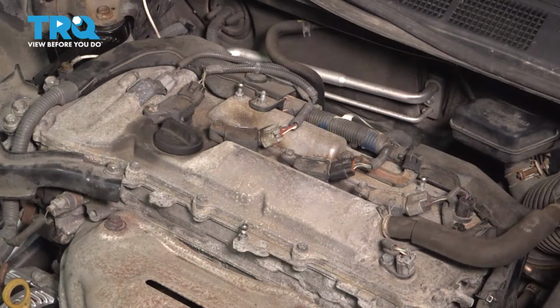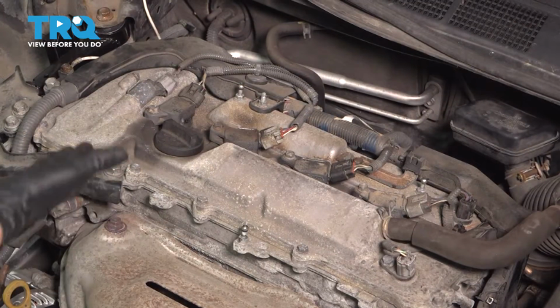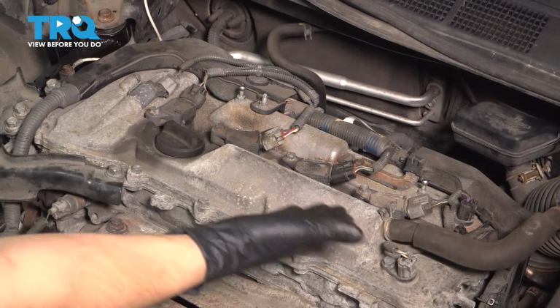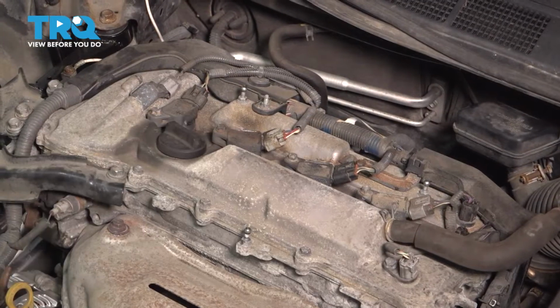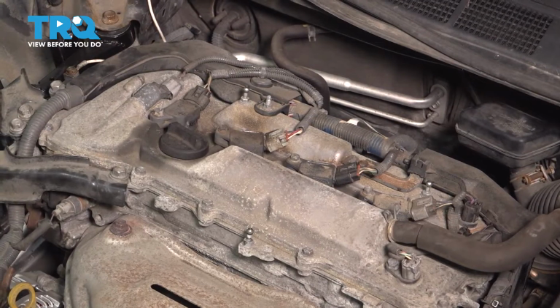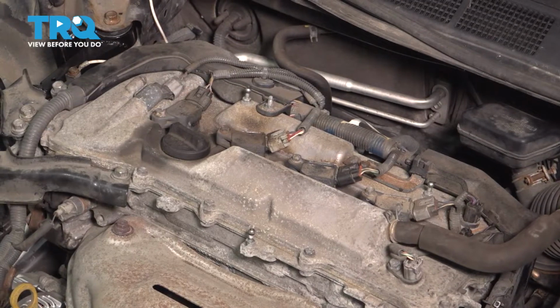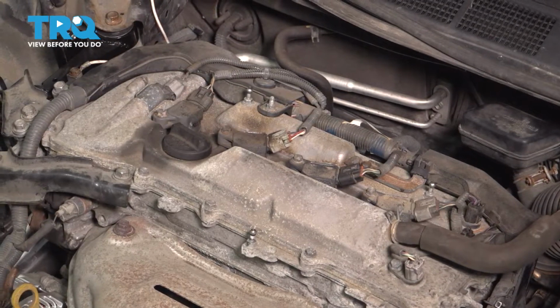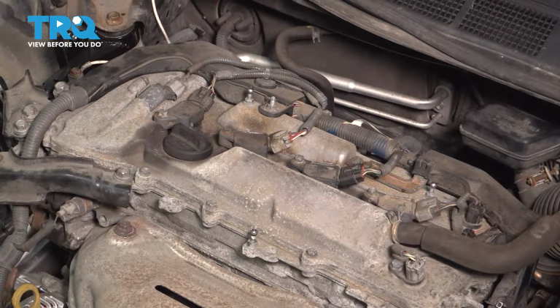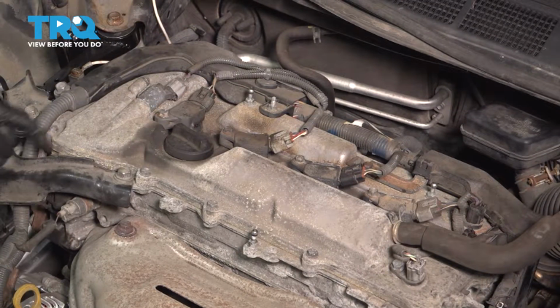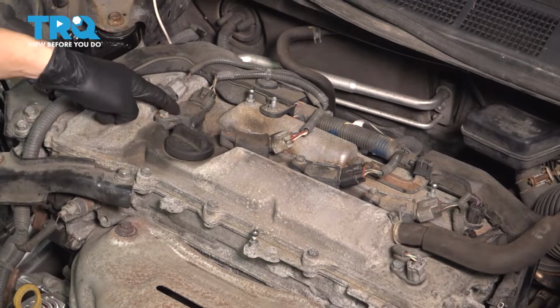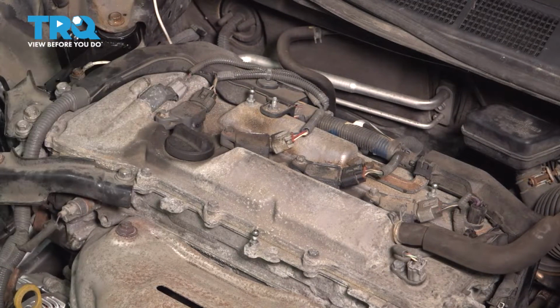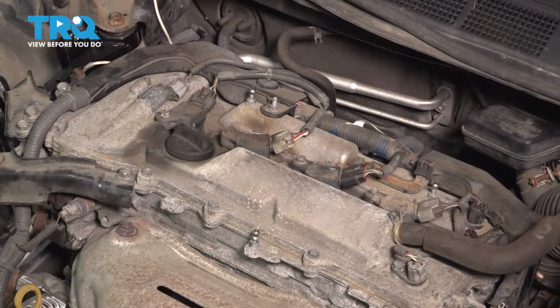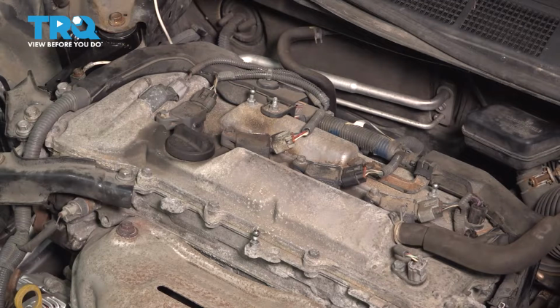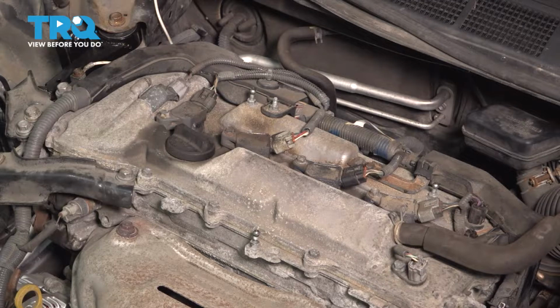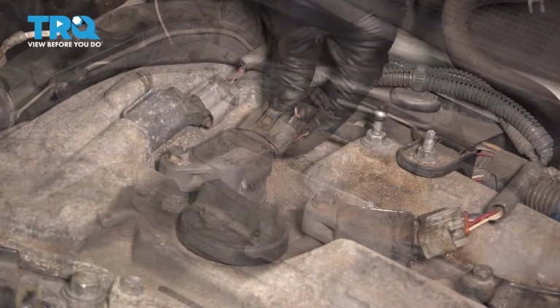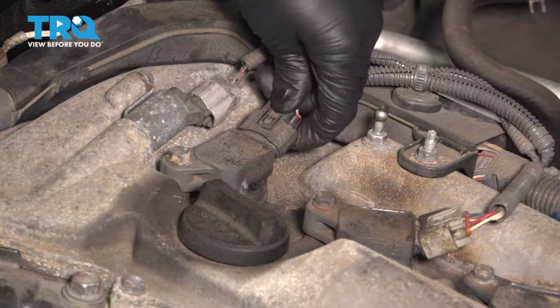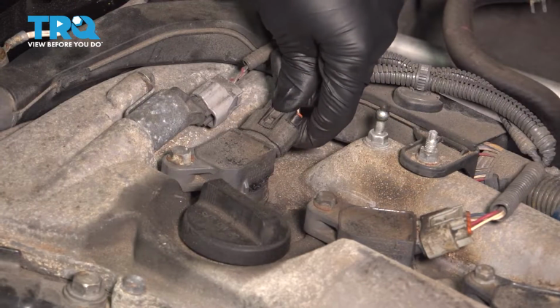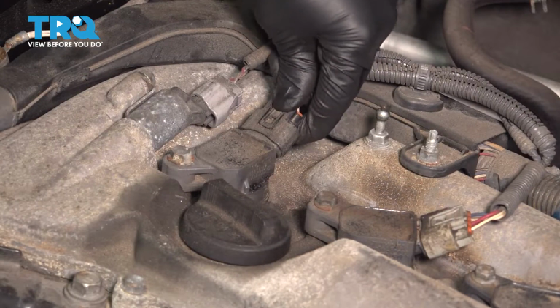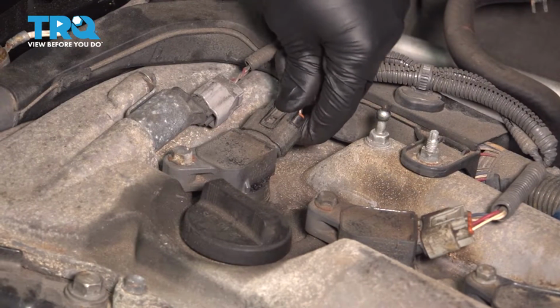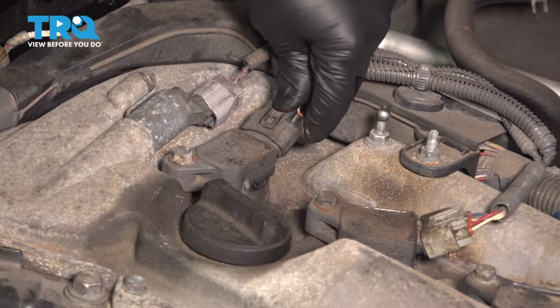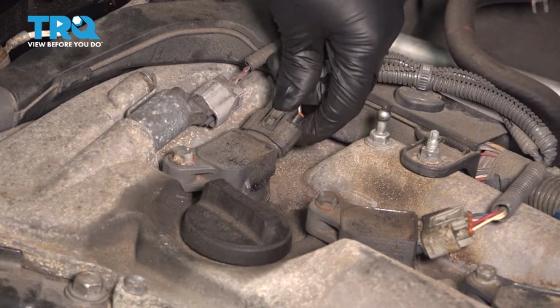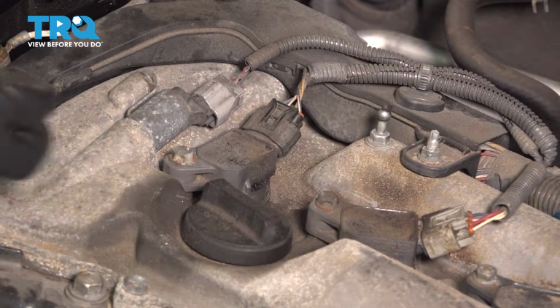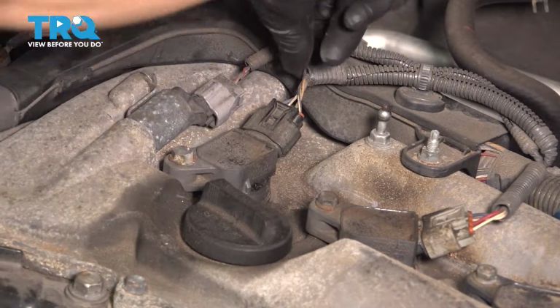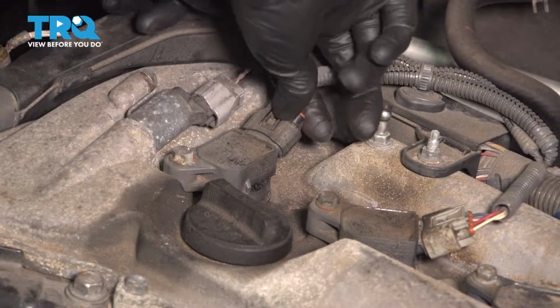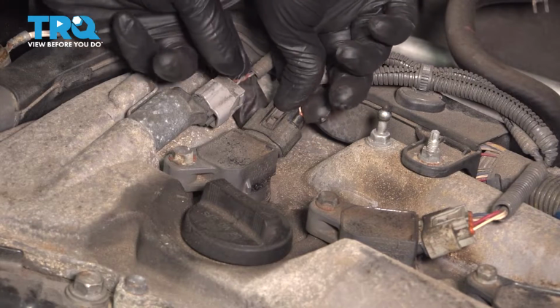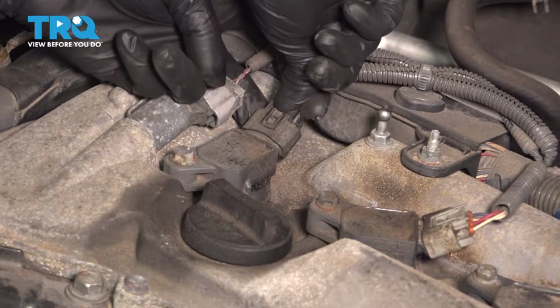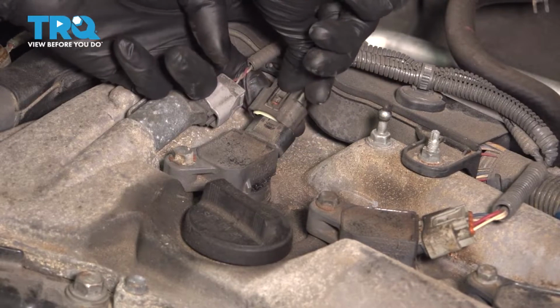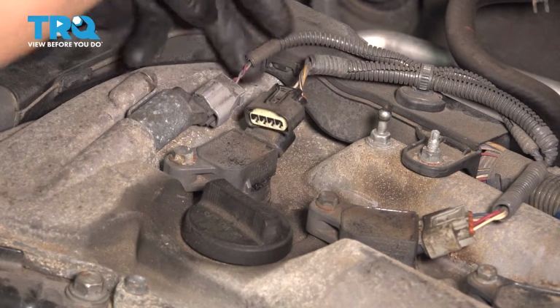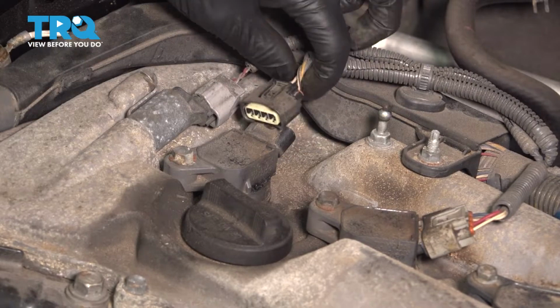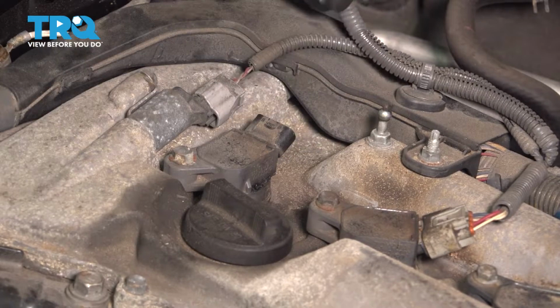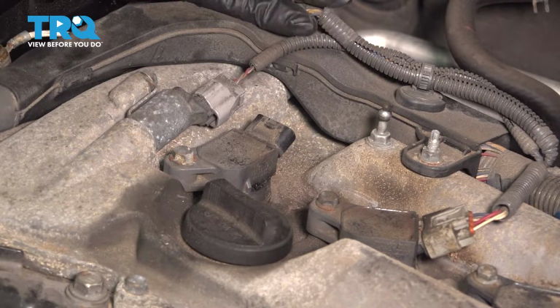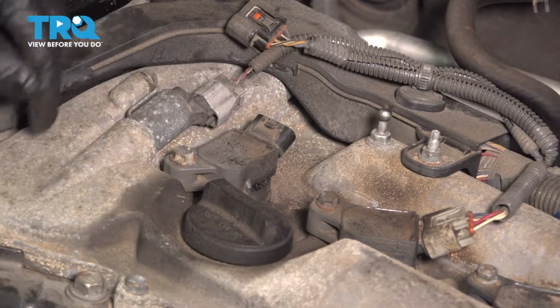The process for all four will be exactly the same, so I'm only going to show you one of them. Let's do this first one, and then I'll do the other three. Press on this tab on the connector and wiggle the harness until it pops off of the ignition coil. Just like this. Set it aside.